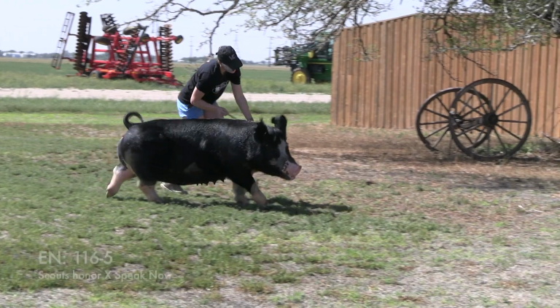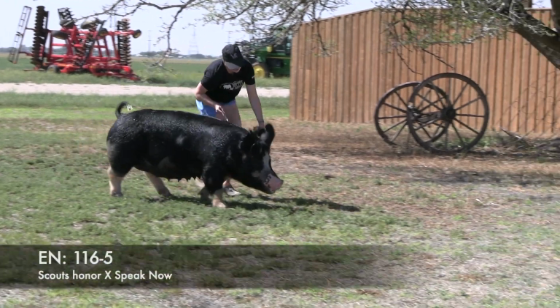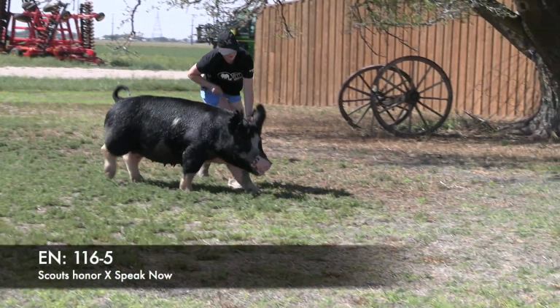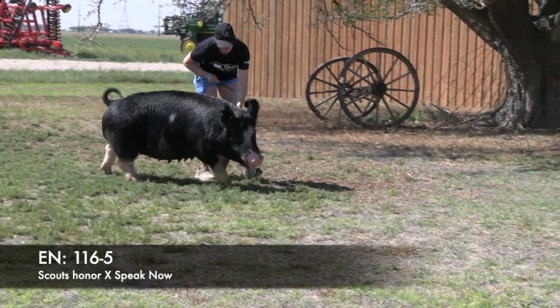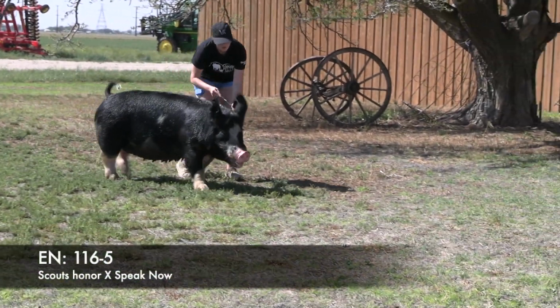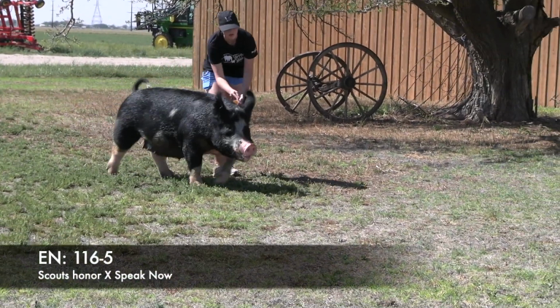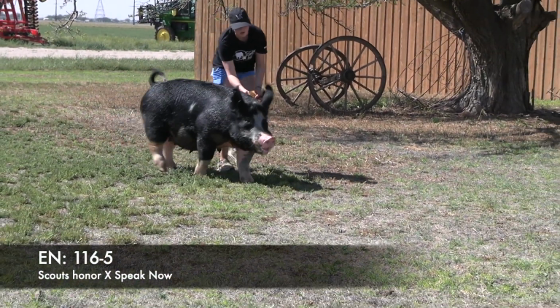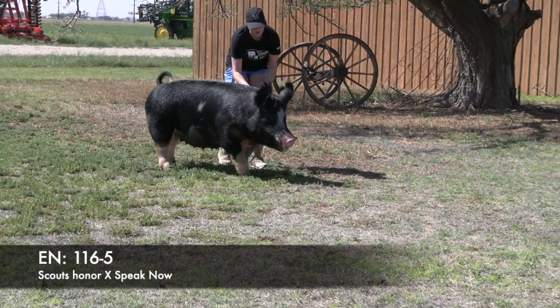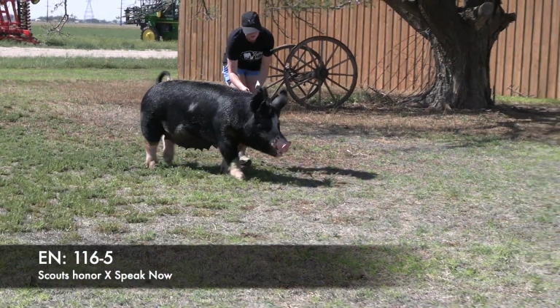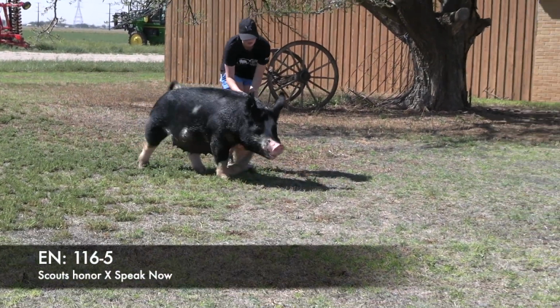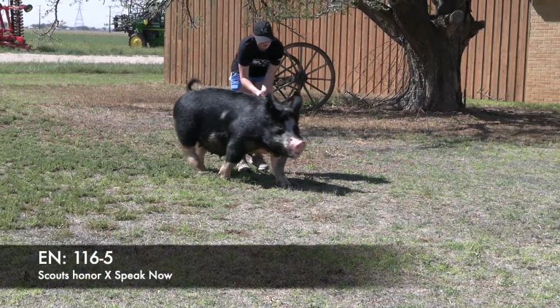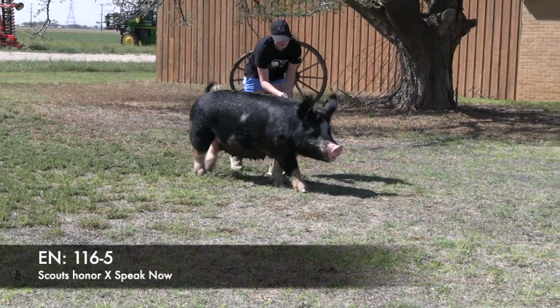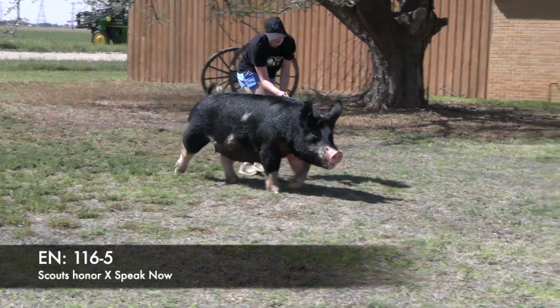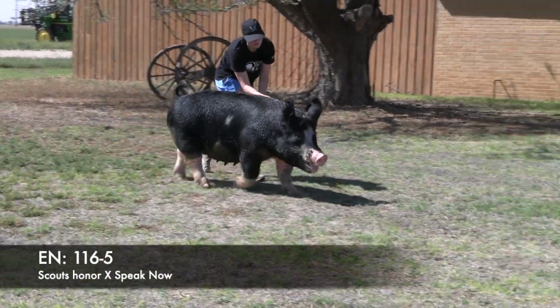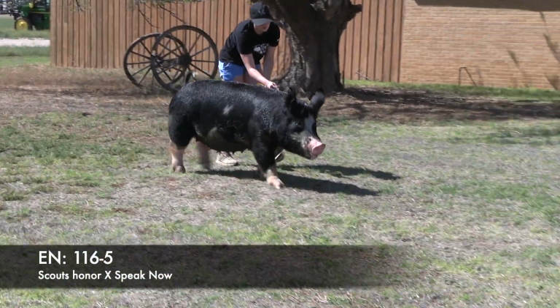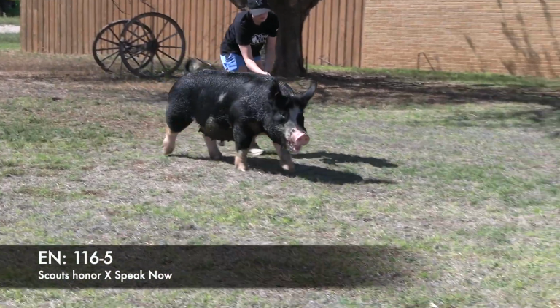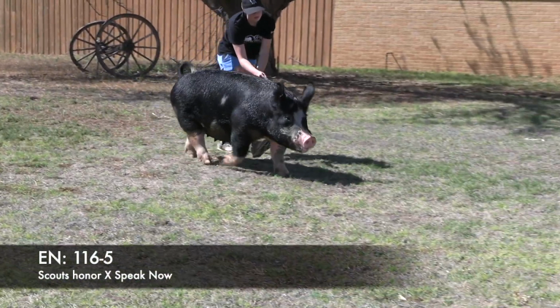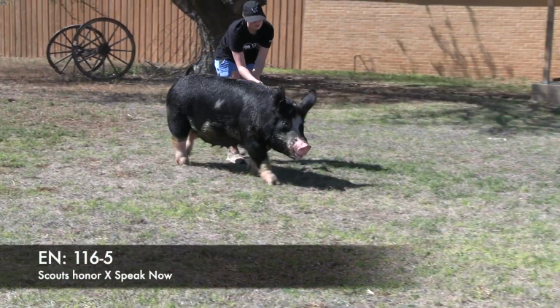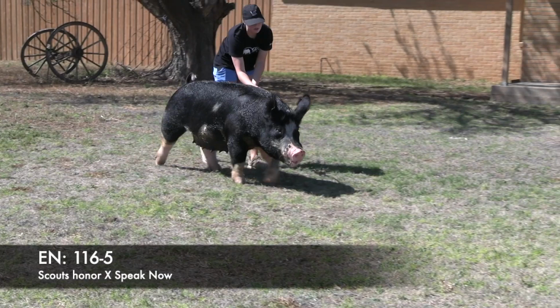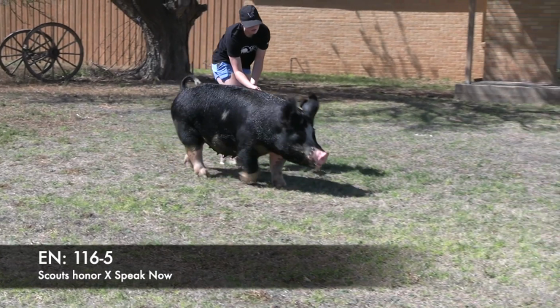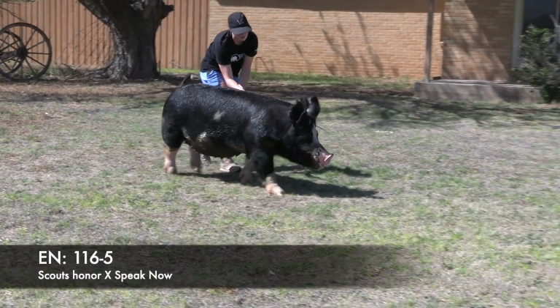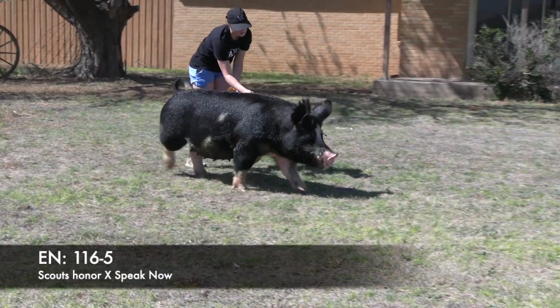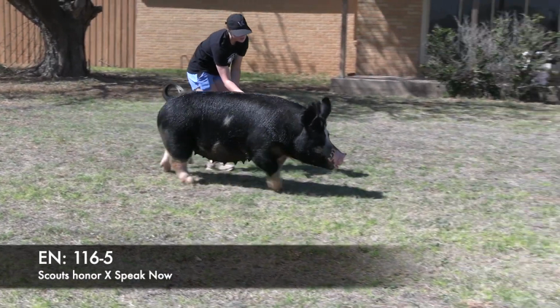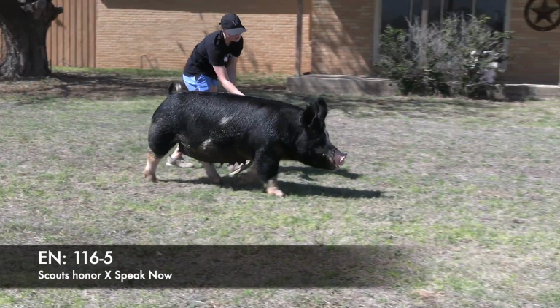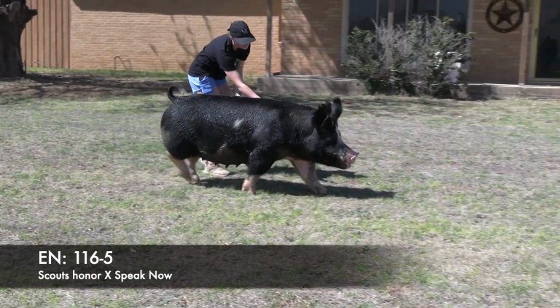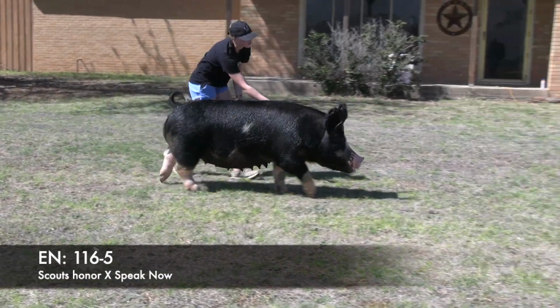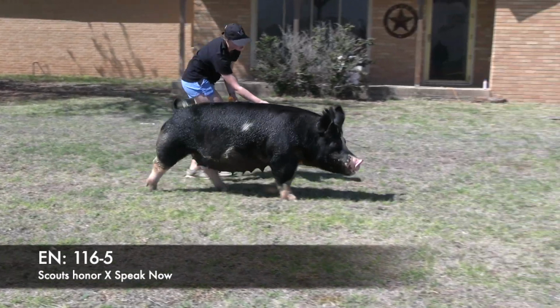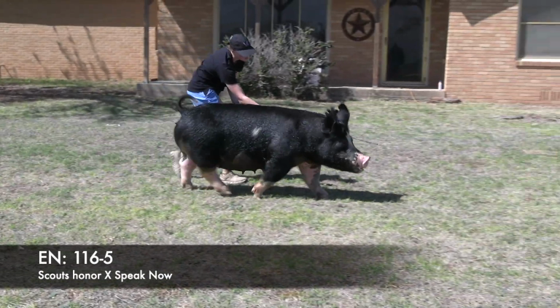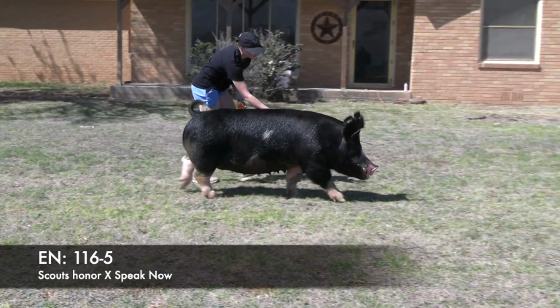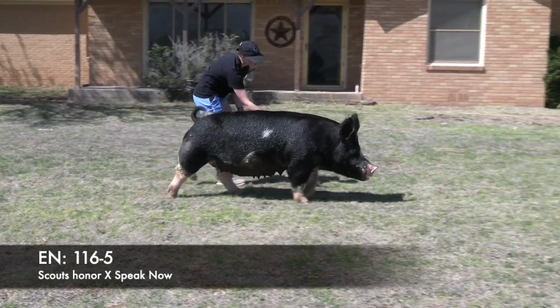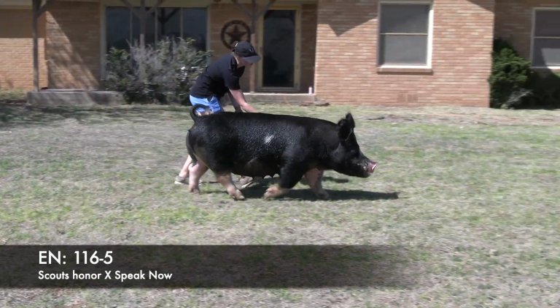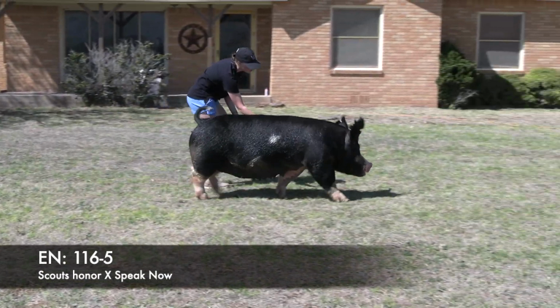This Berkshire sow is 116.5, a scouts owner carrying the service of Wentex 230. She's due for the 1st of June.